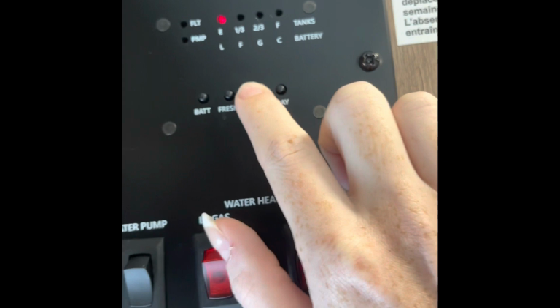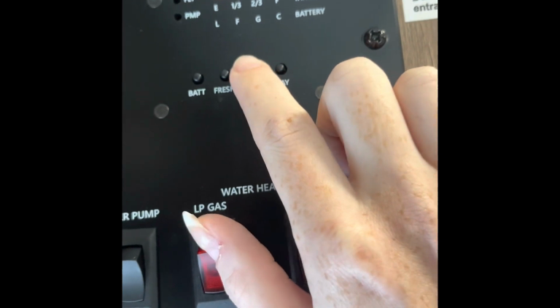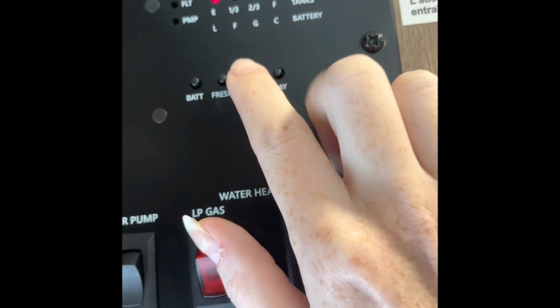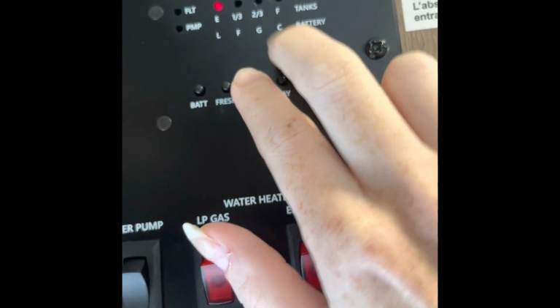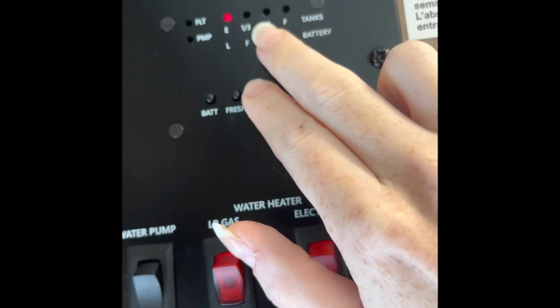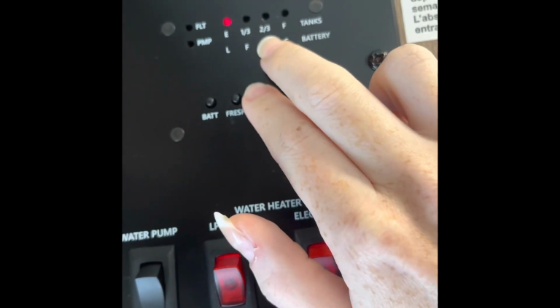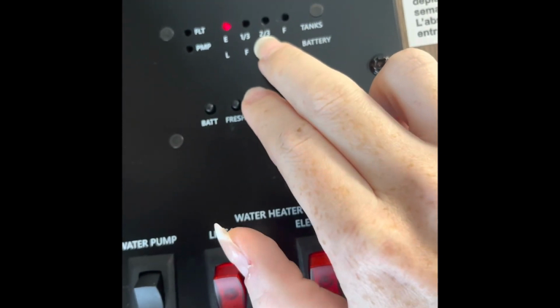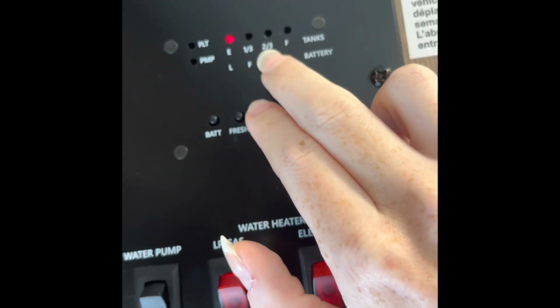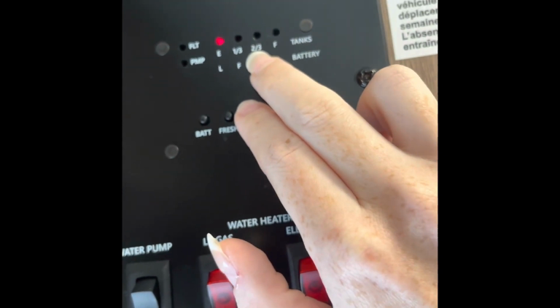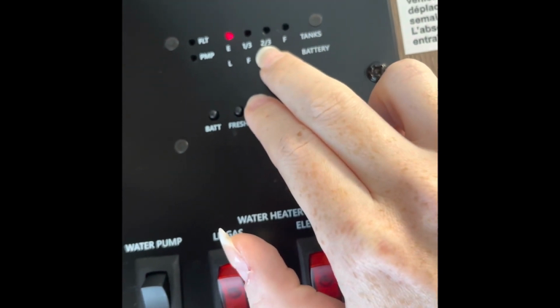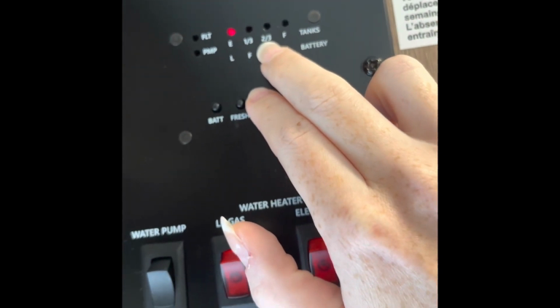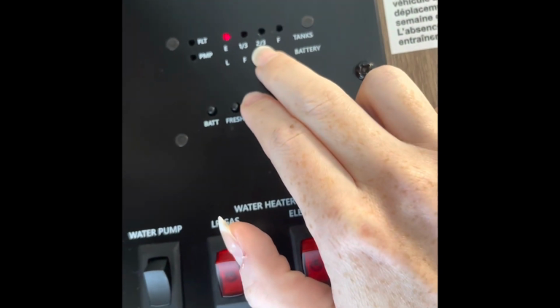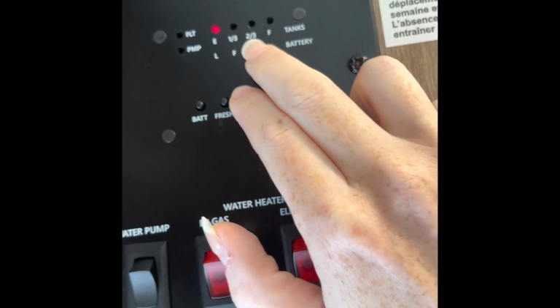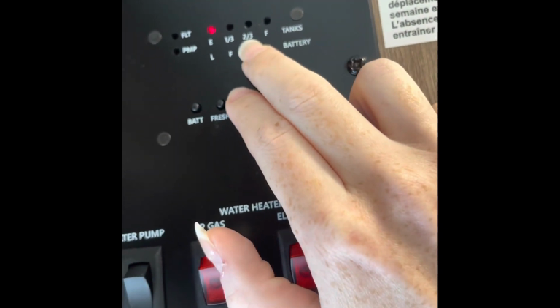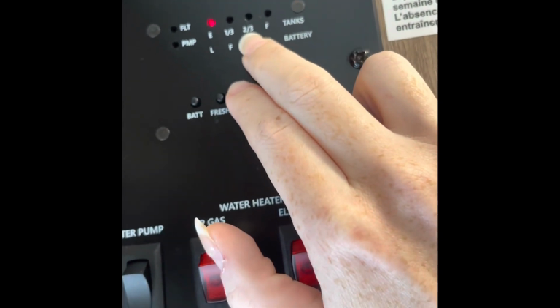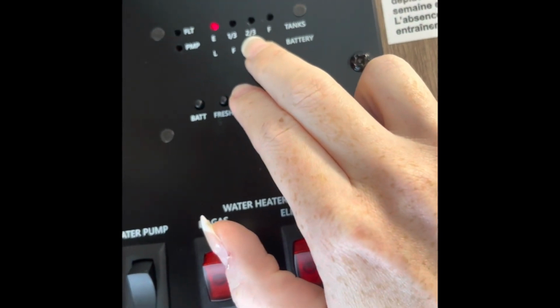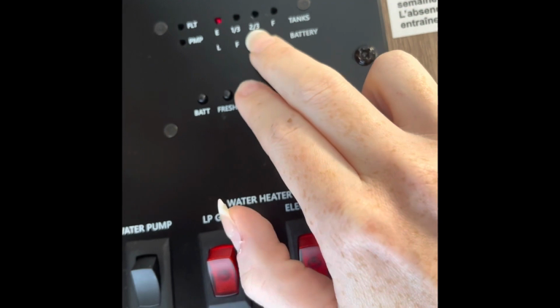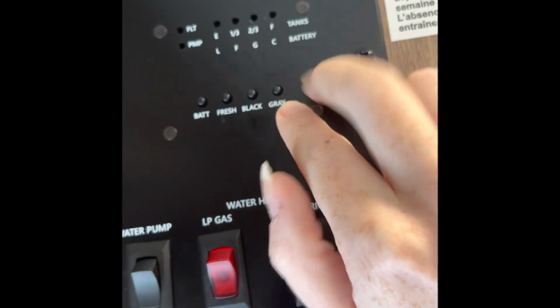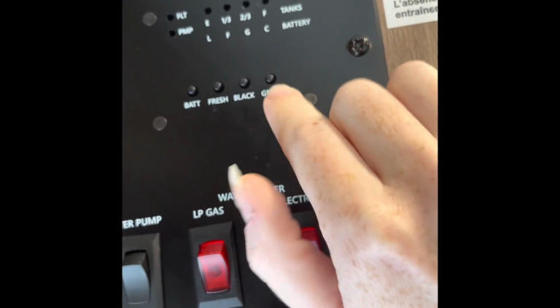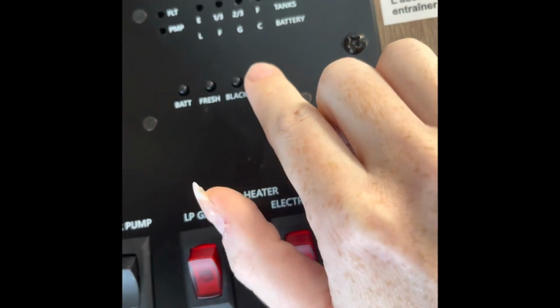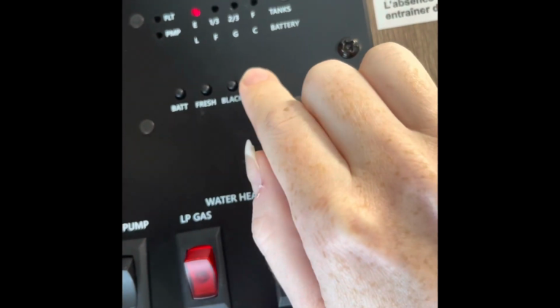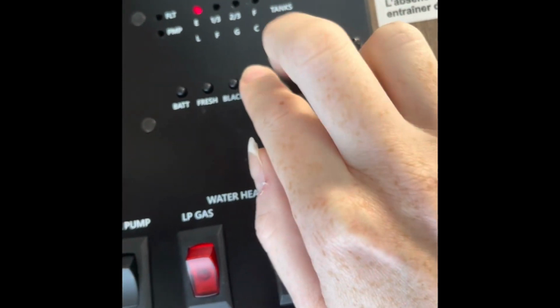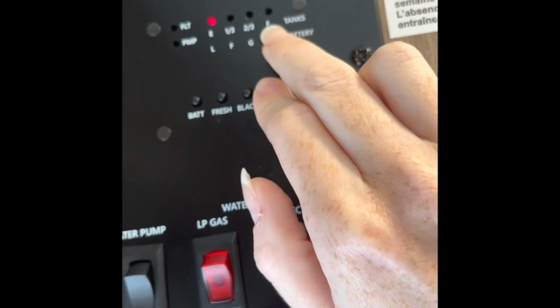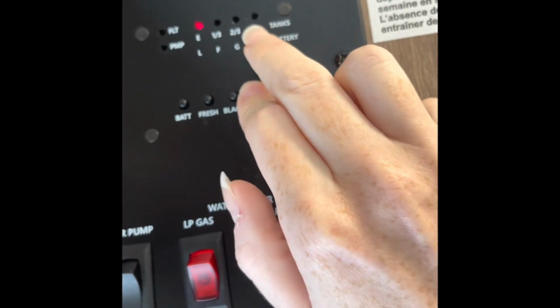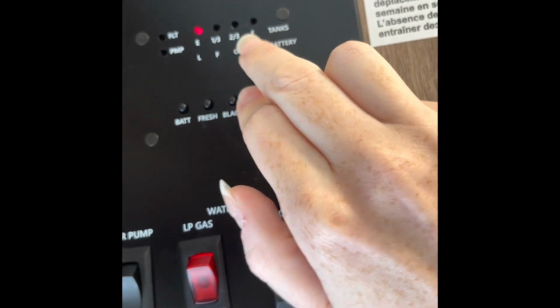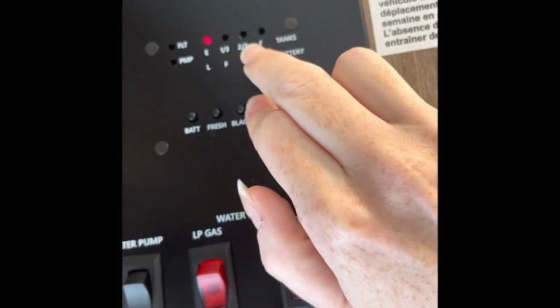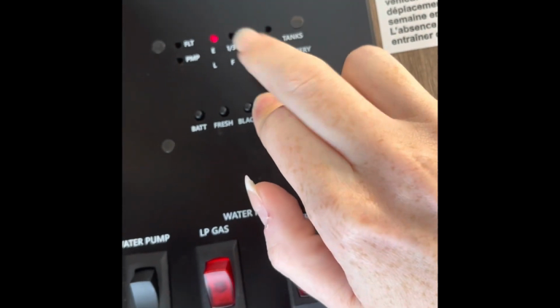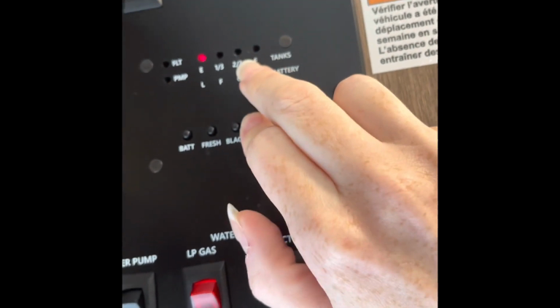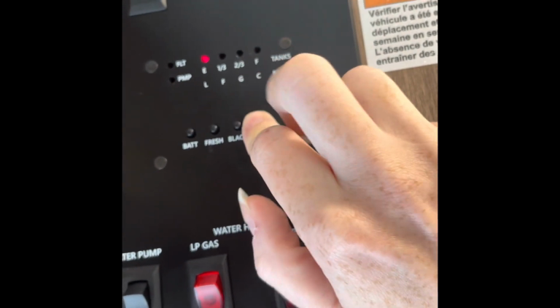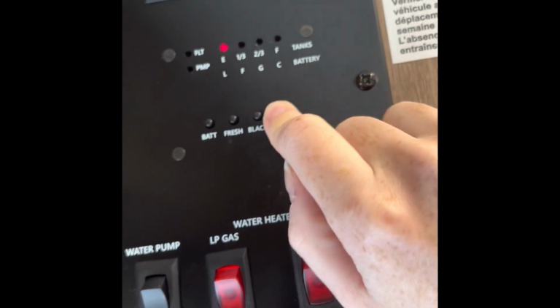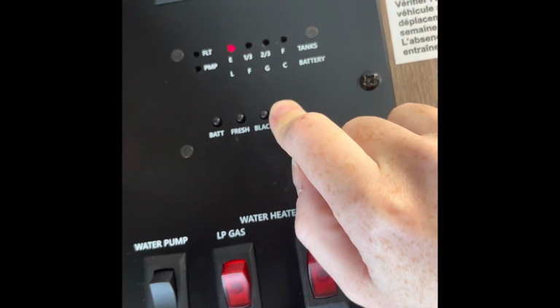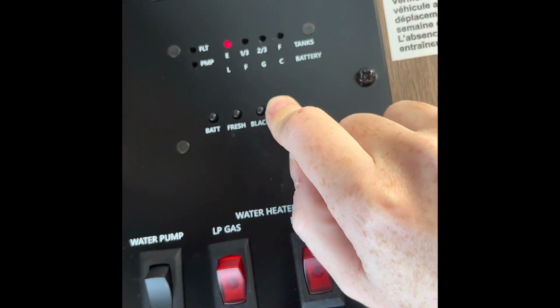When you press and hold and it shows two-thirds, it's time for you to dump it soon. Same for your gray — when it's showing two-thirds, it's time to dump soon.